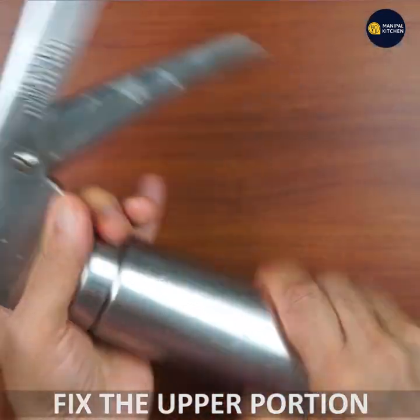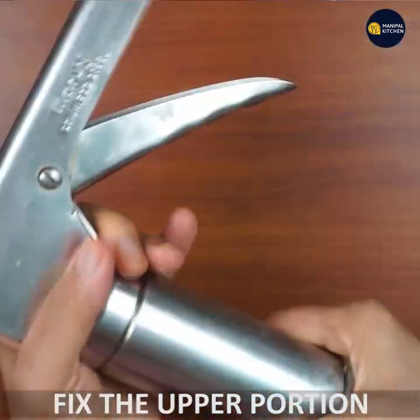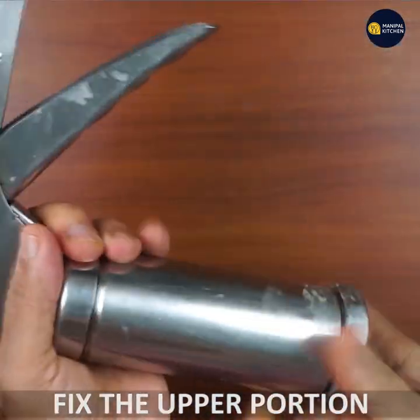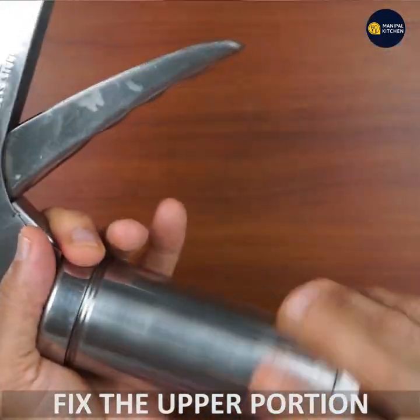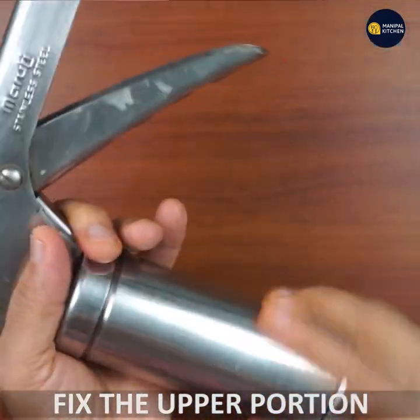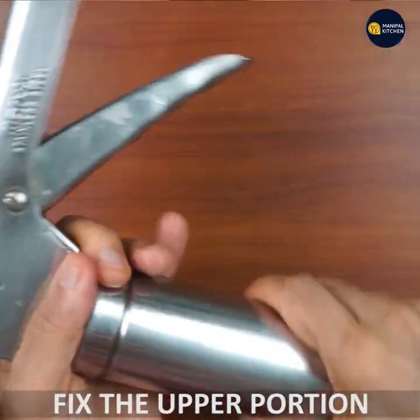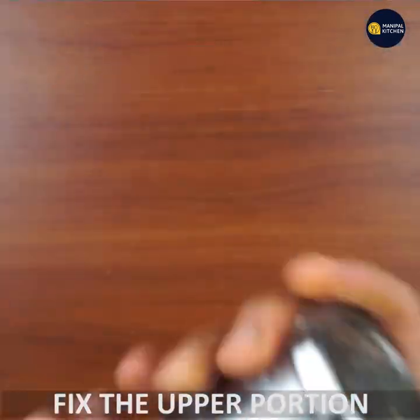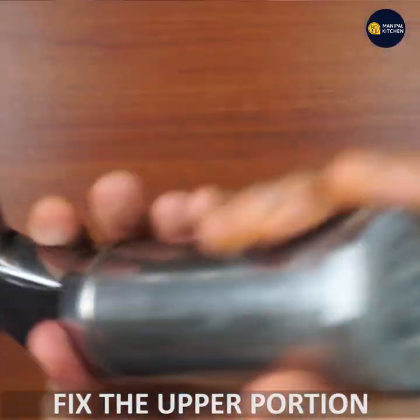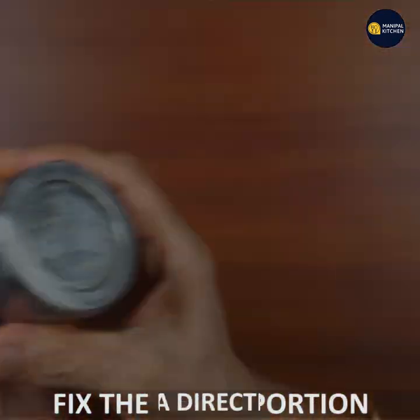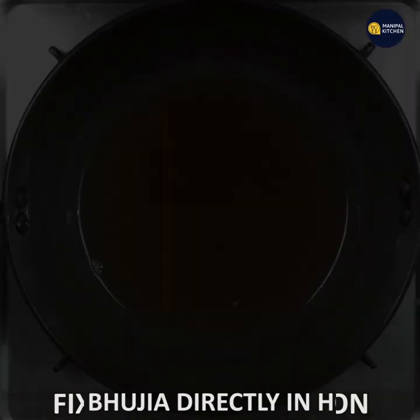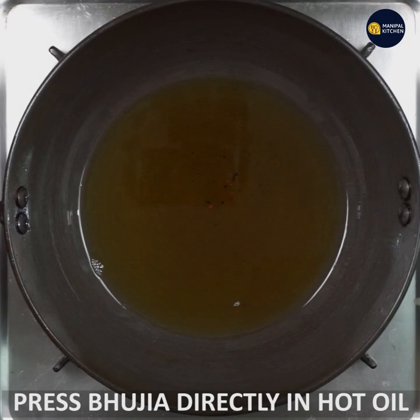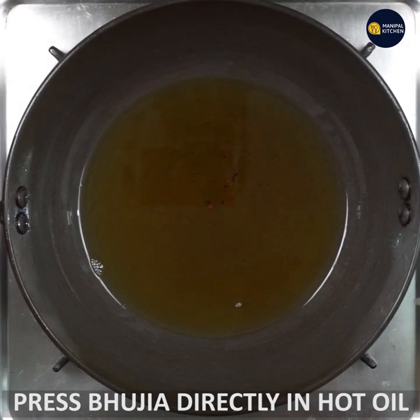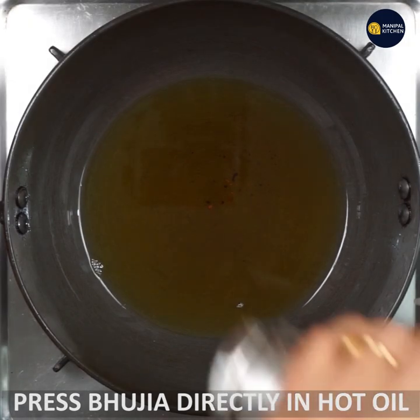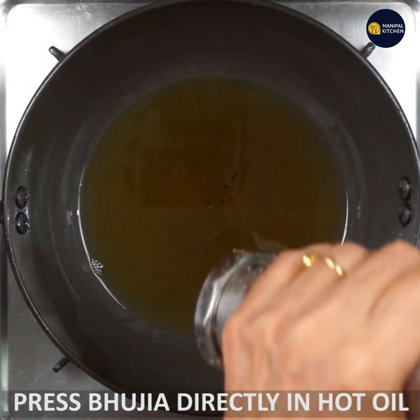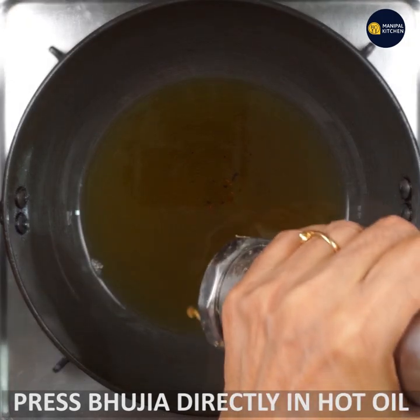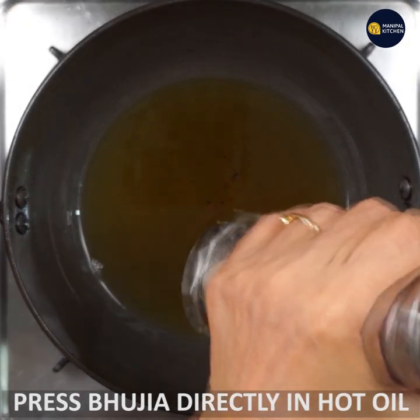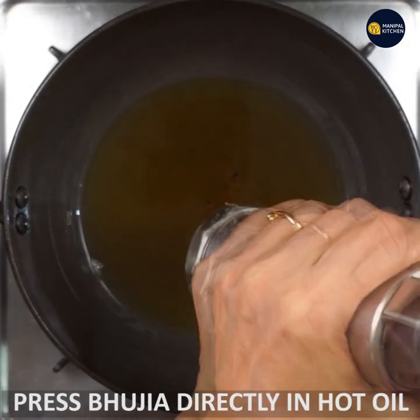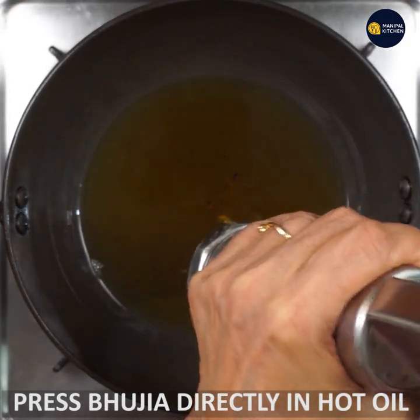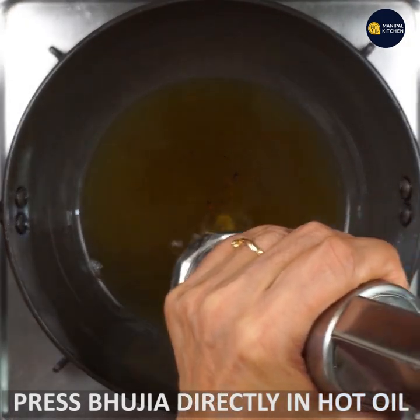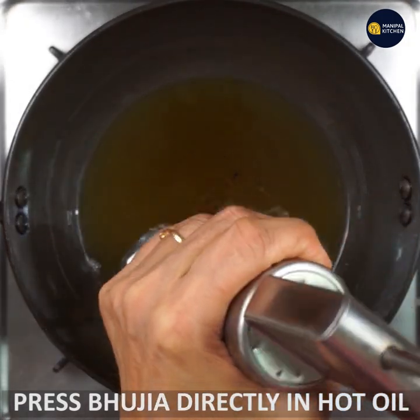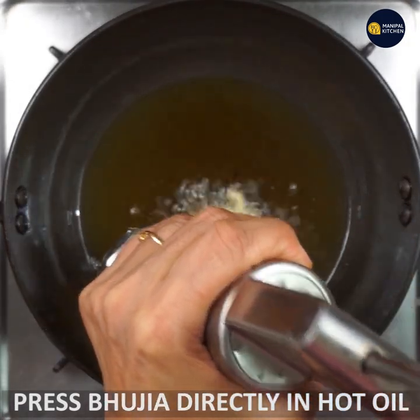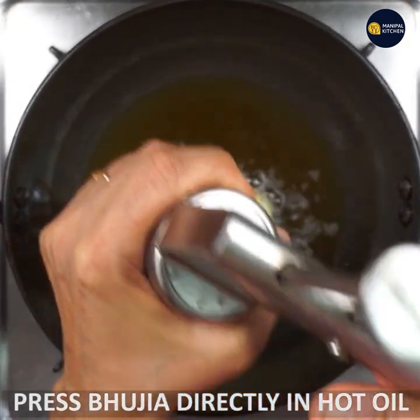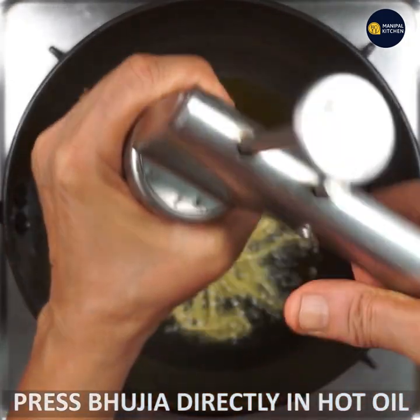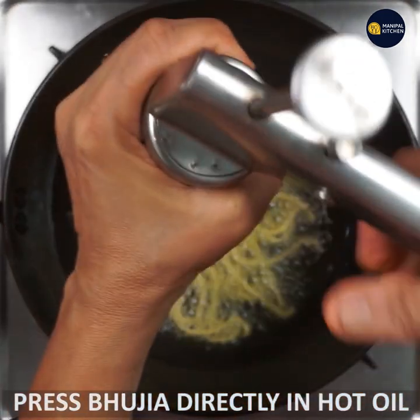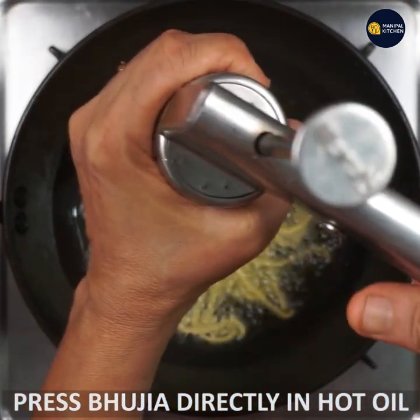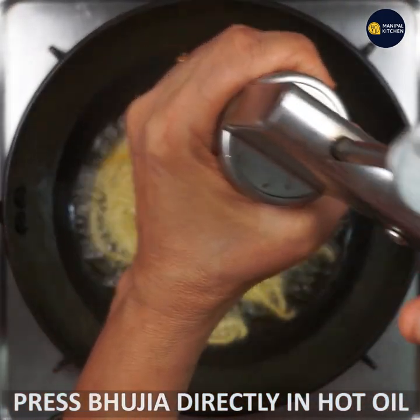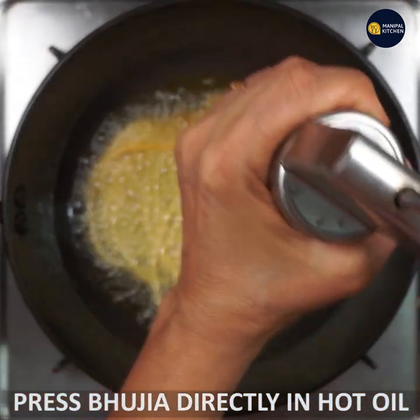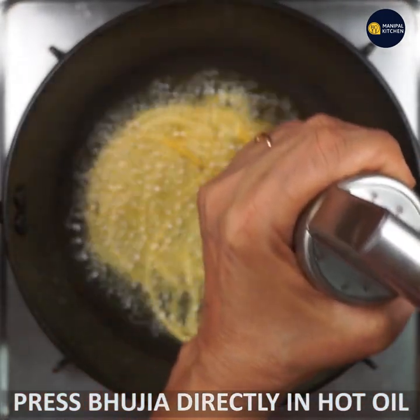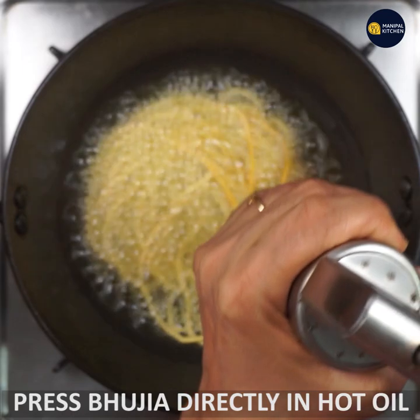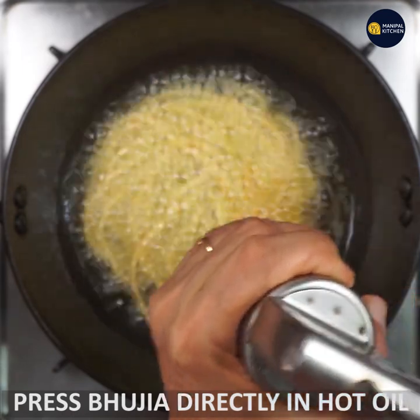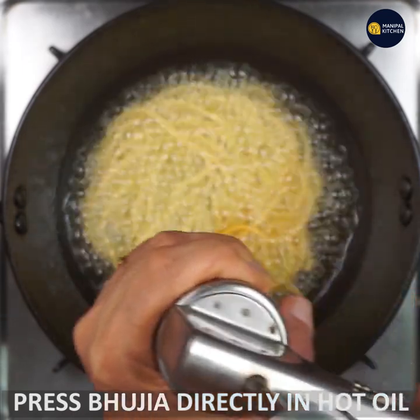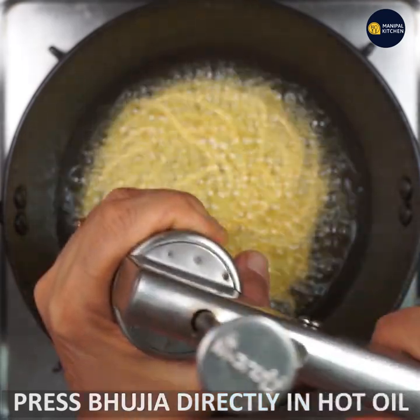I already have a mold ready. We need to press the mixture directly into the mold.